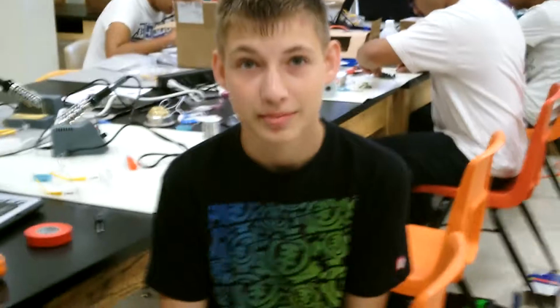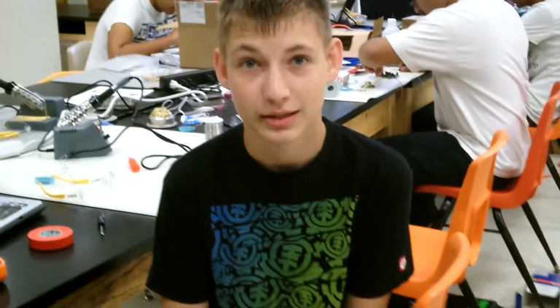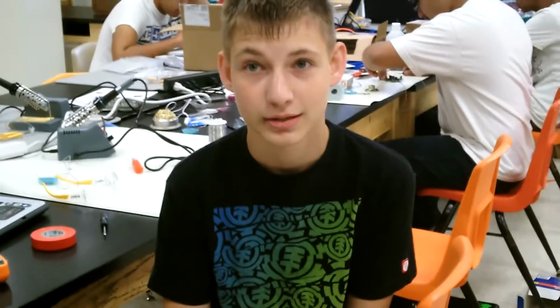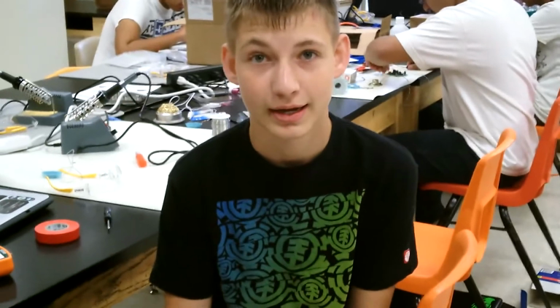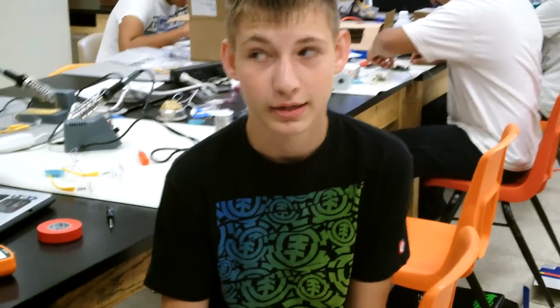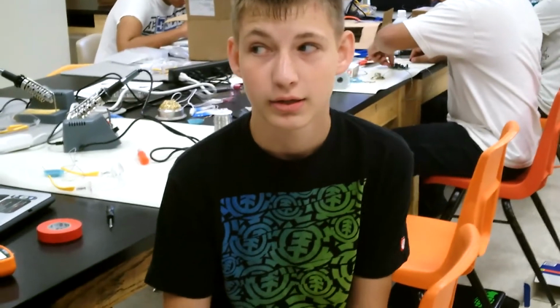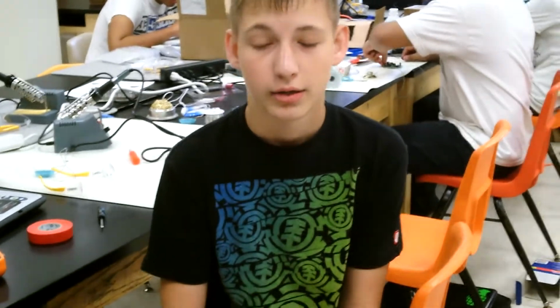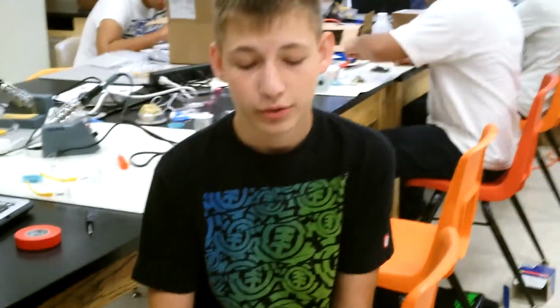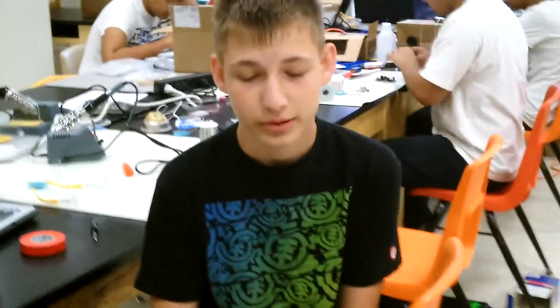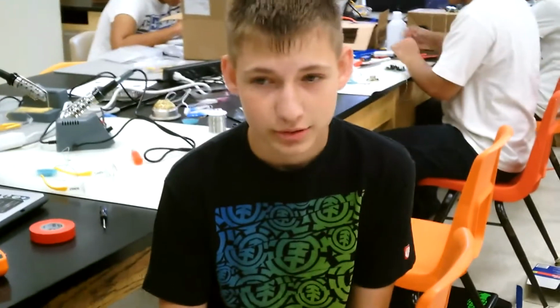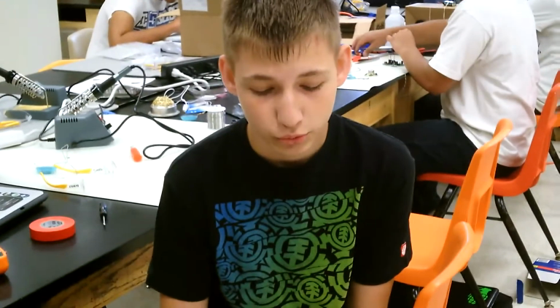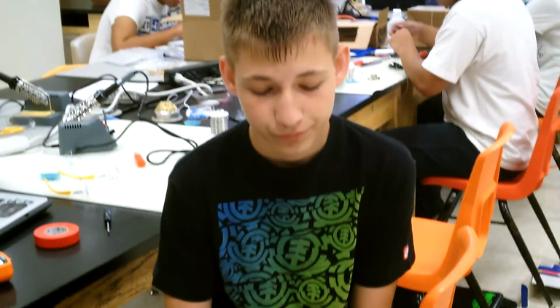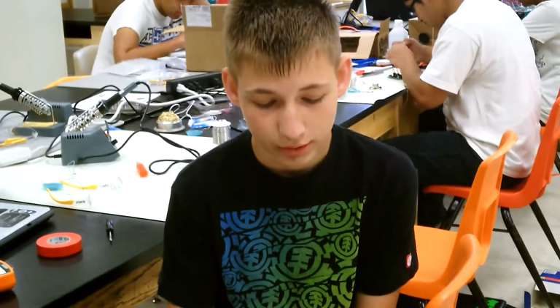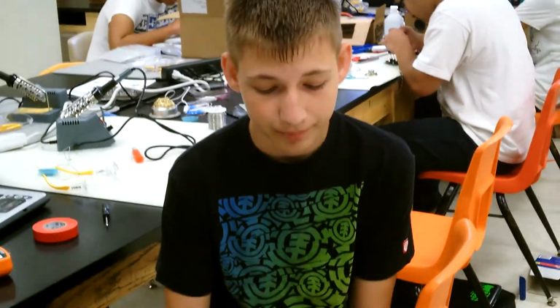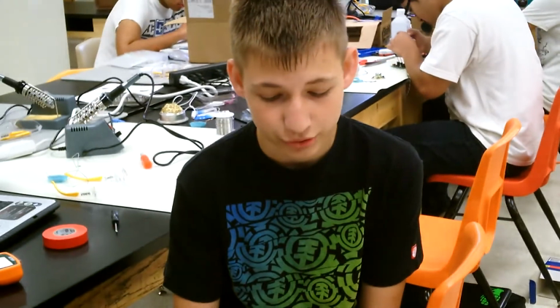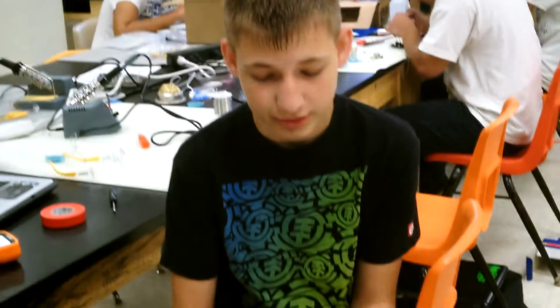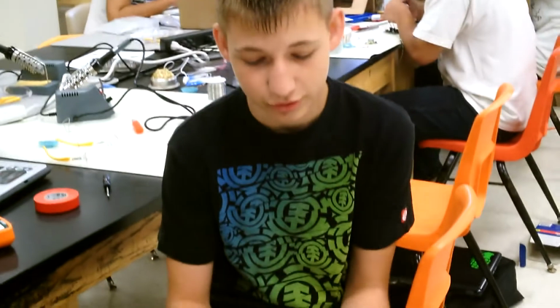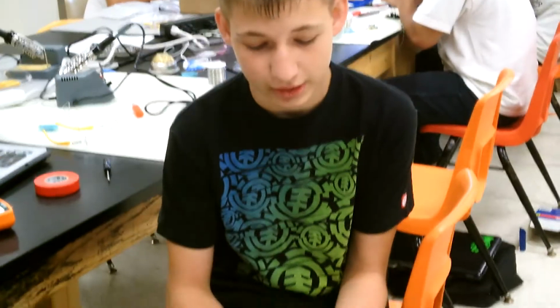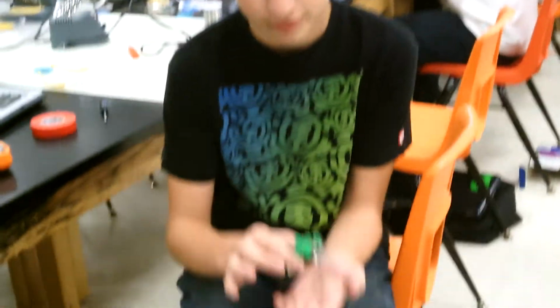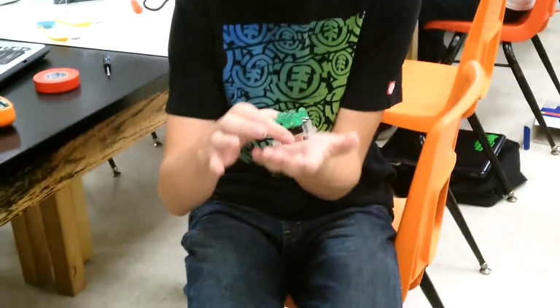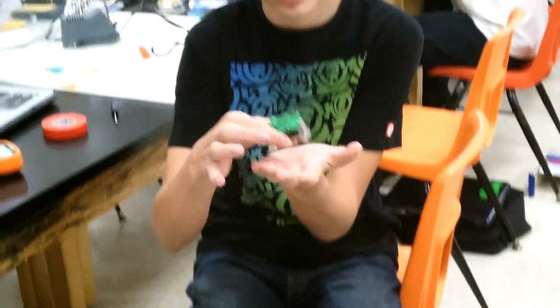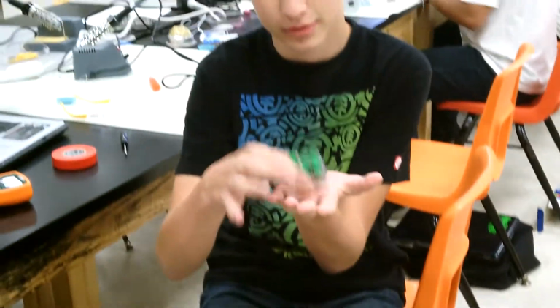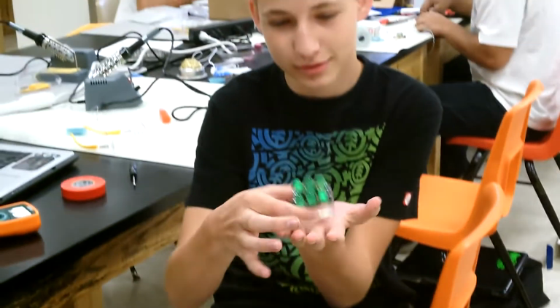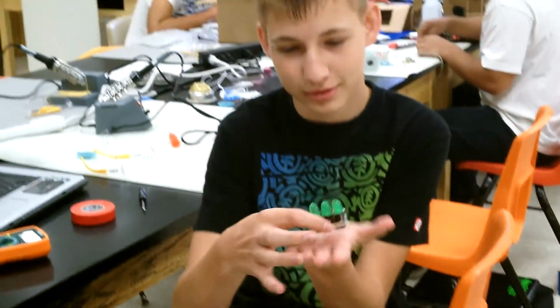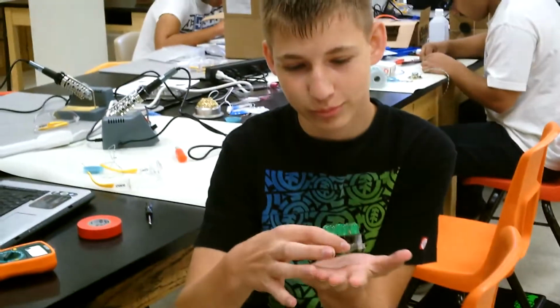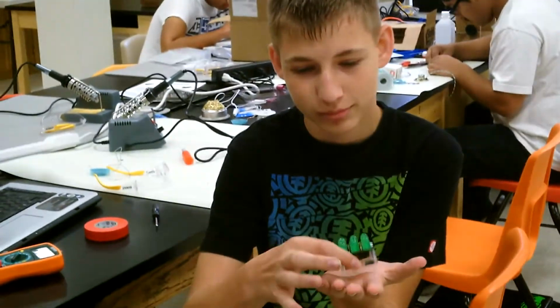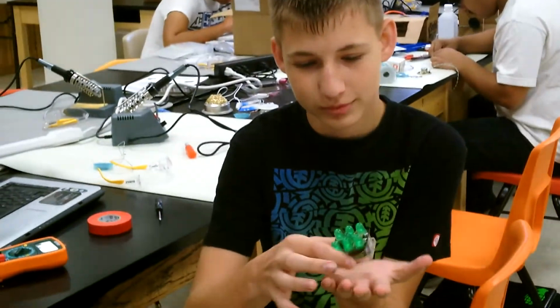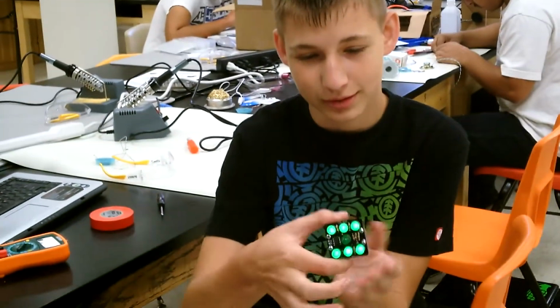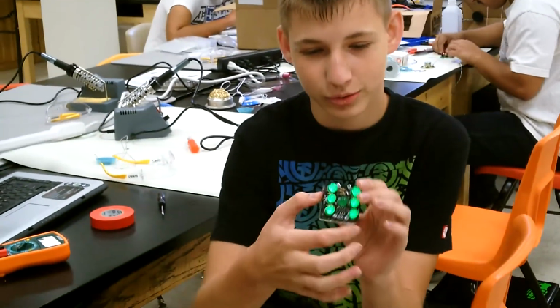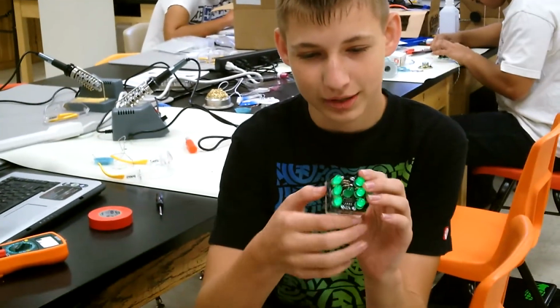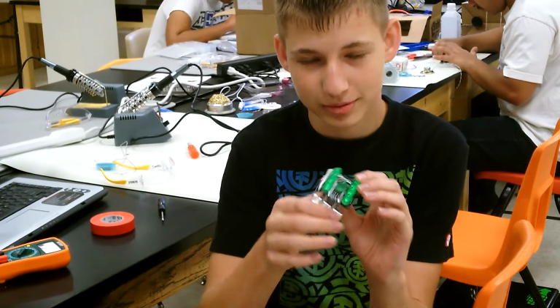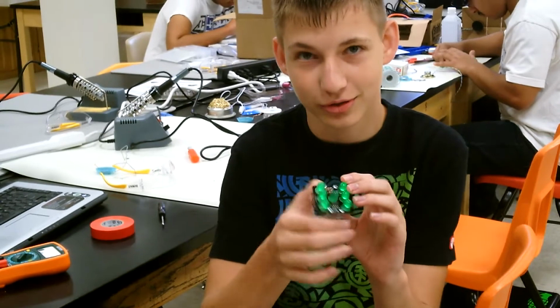My name is Nick Leeson, and I go to Westbury Clipson School. My project was the electronic die, and you can see it. It's like a real die, except electronic.